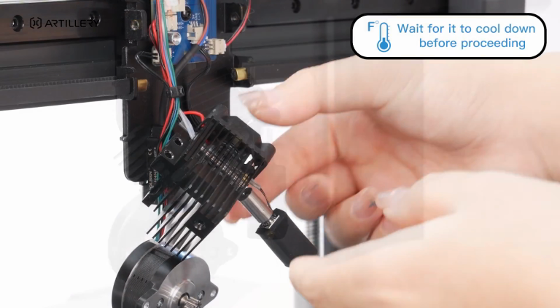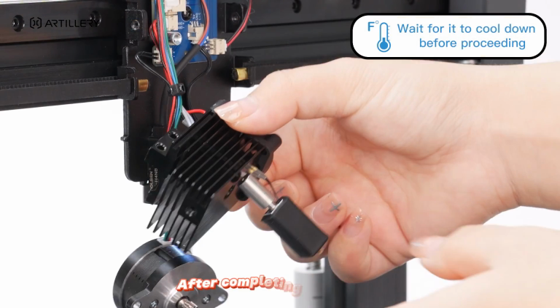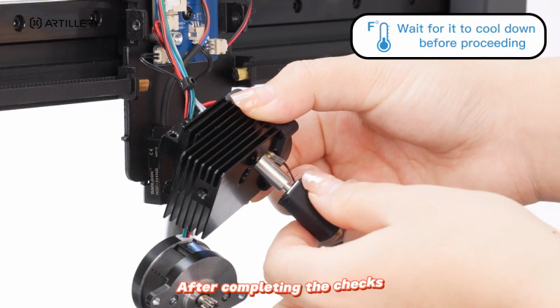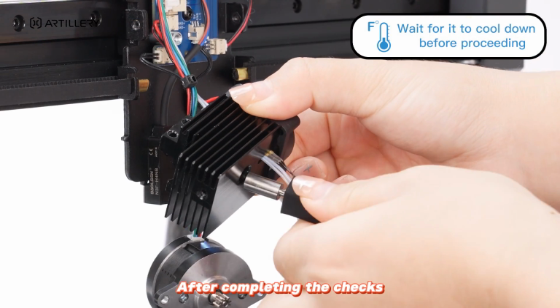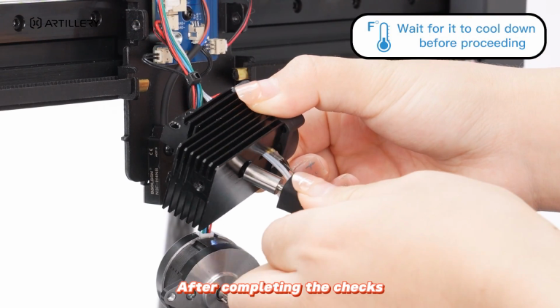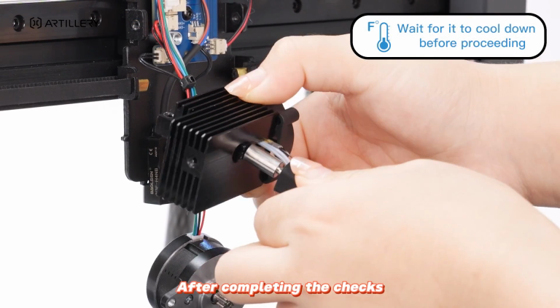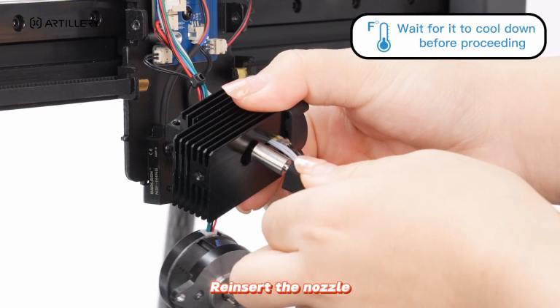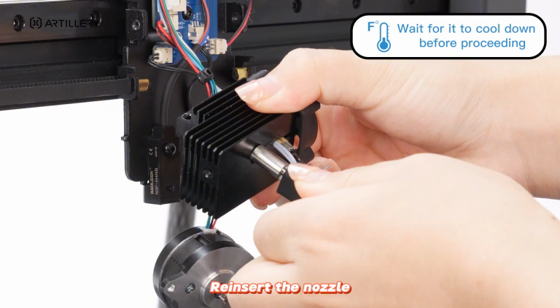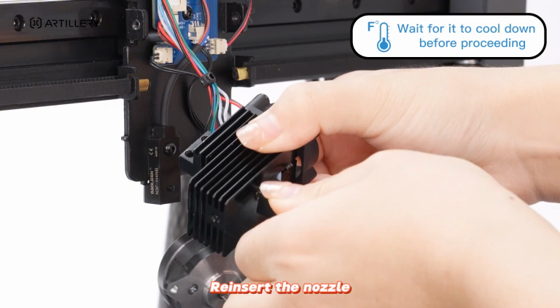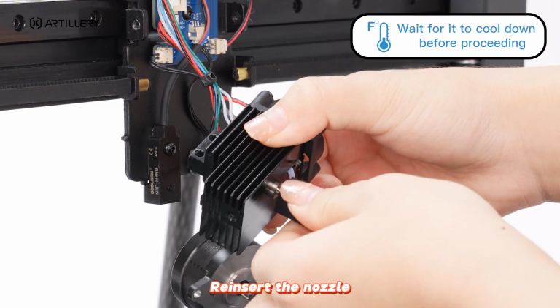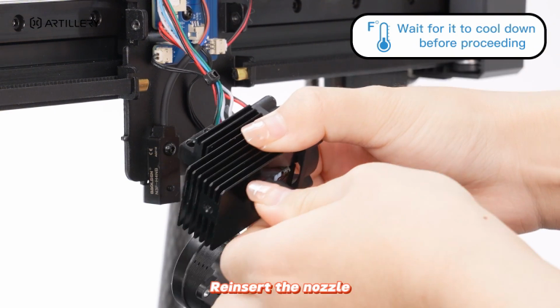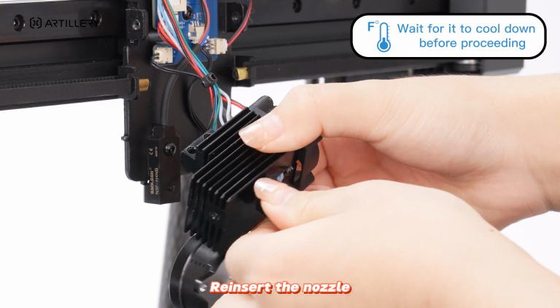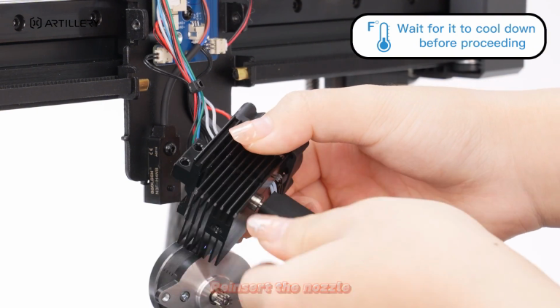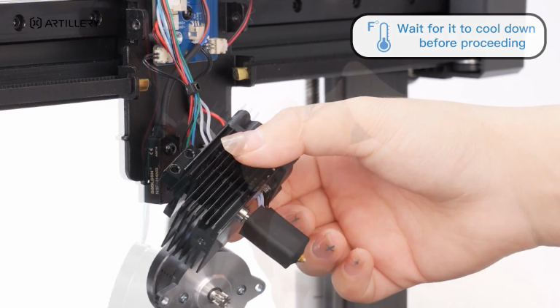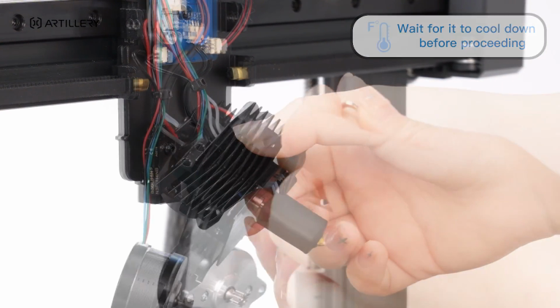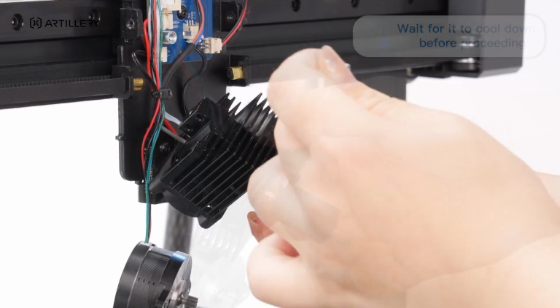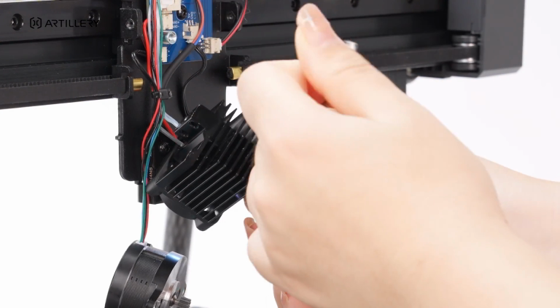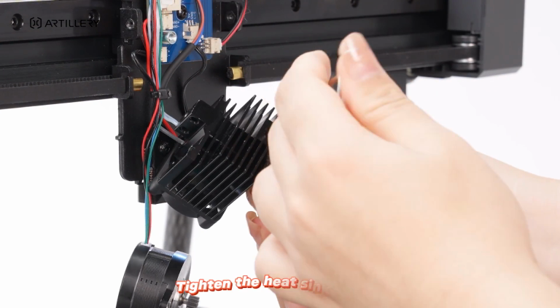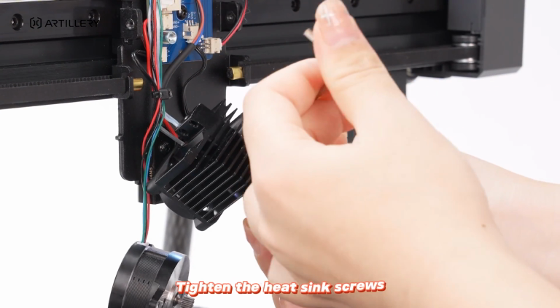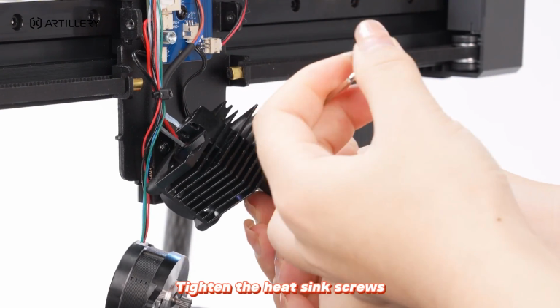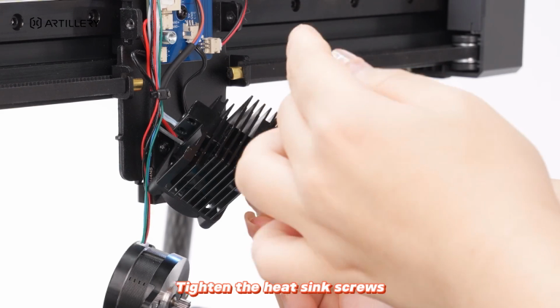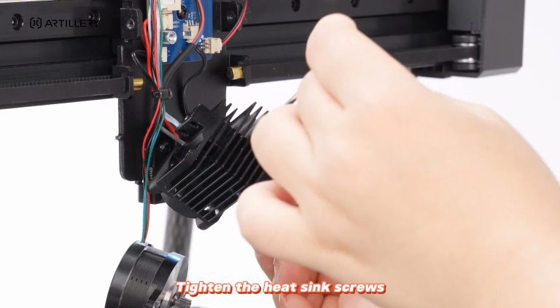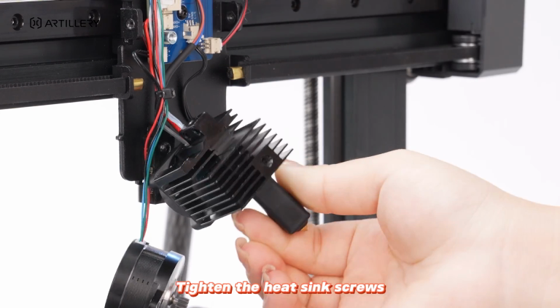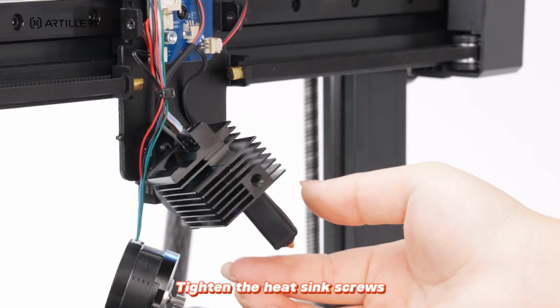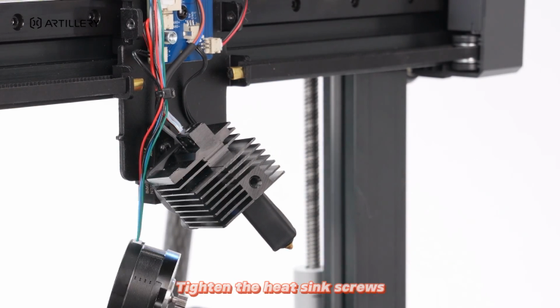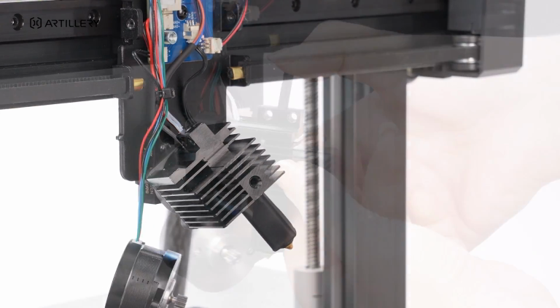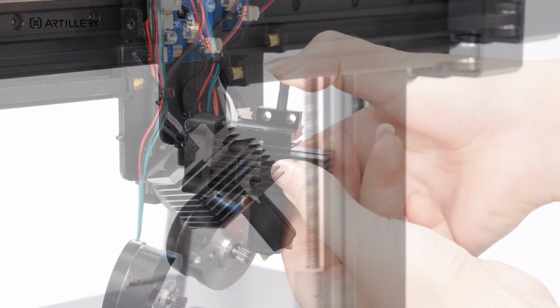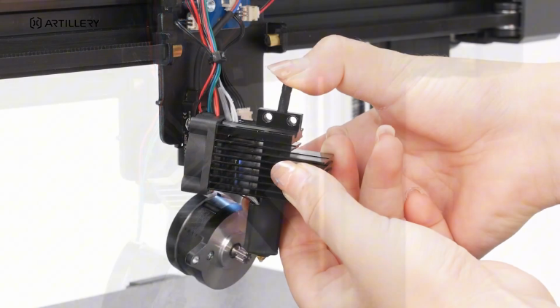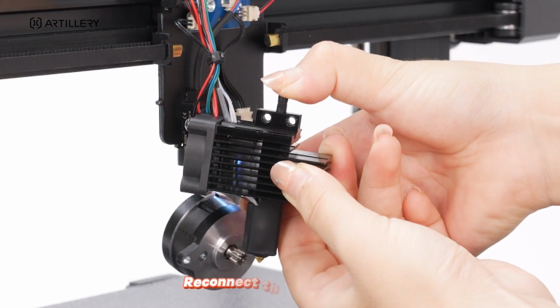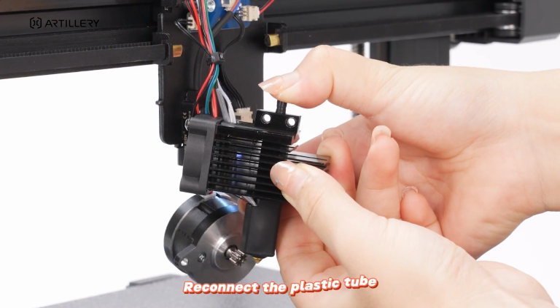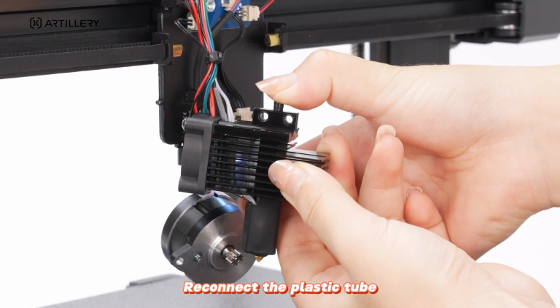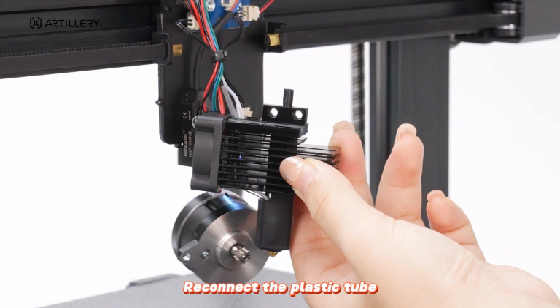After completing the checks, reinsert the nozzle. Tighten the heat sink screws, then reconnect the plastic tube.